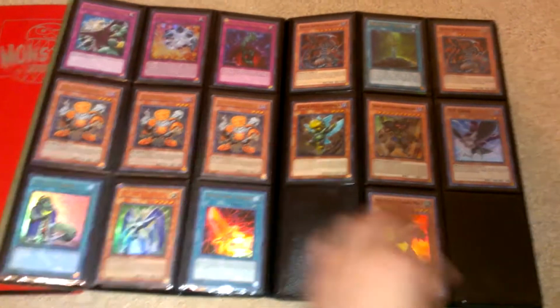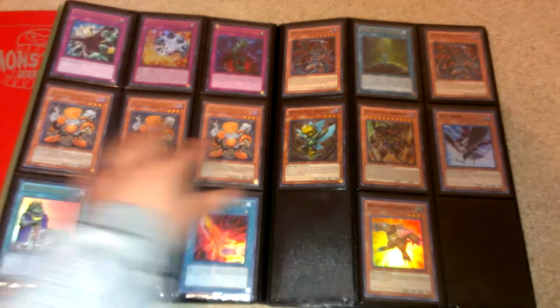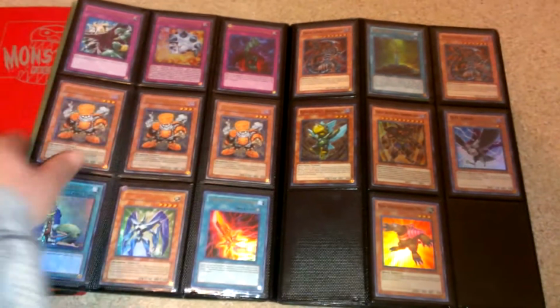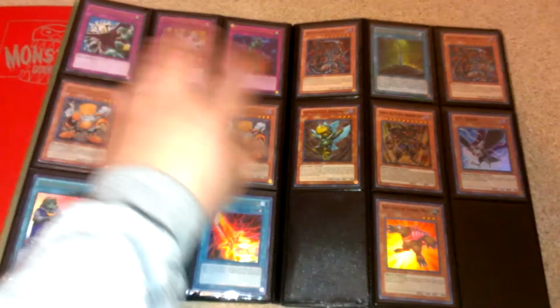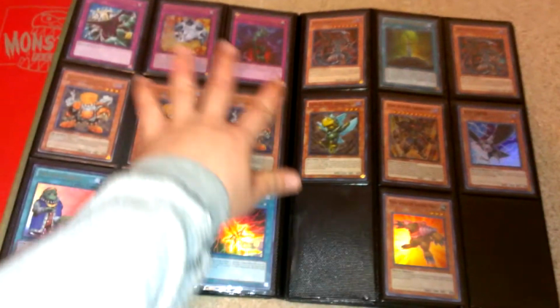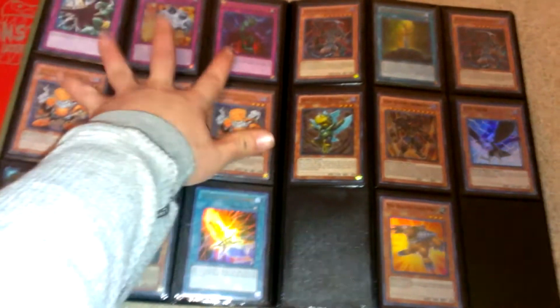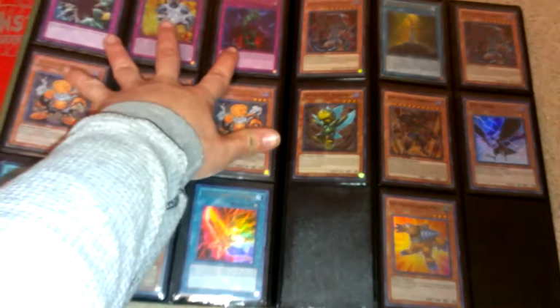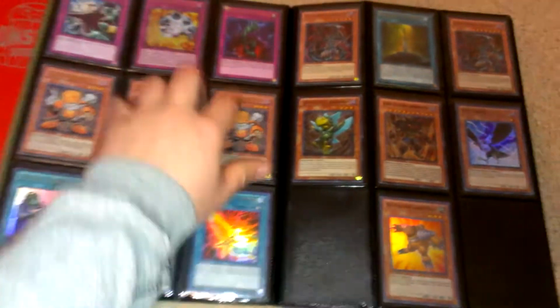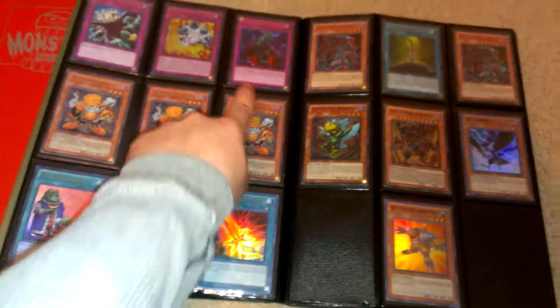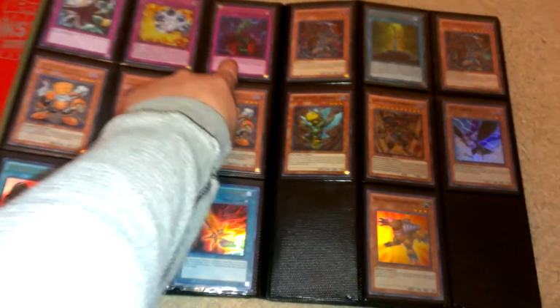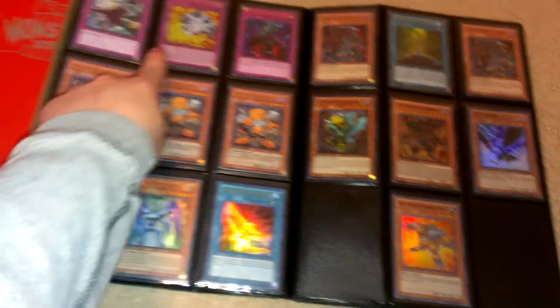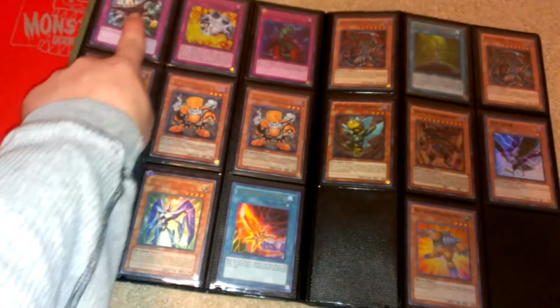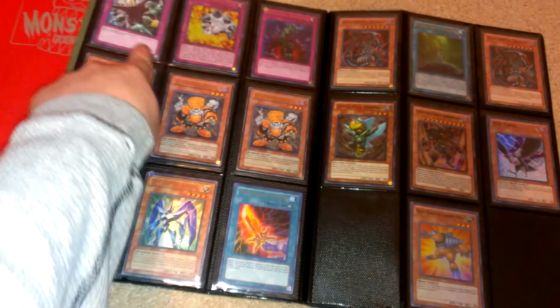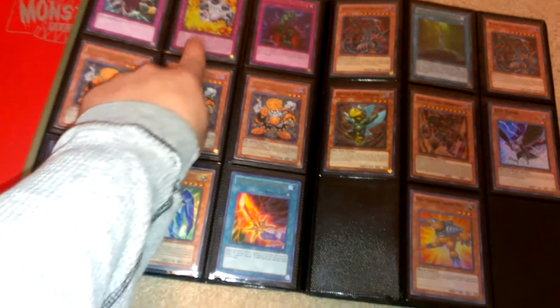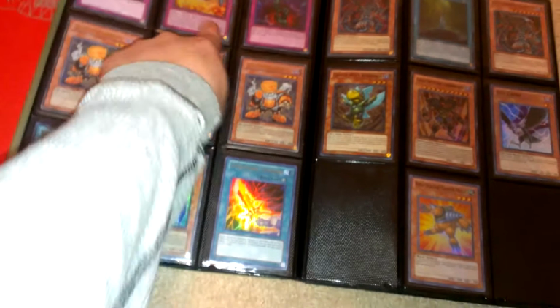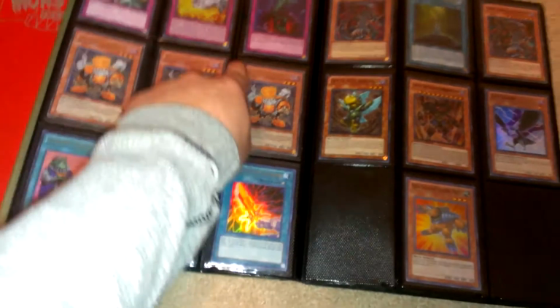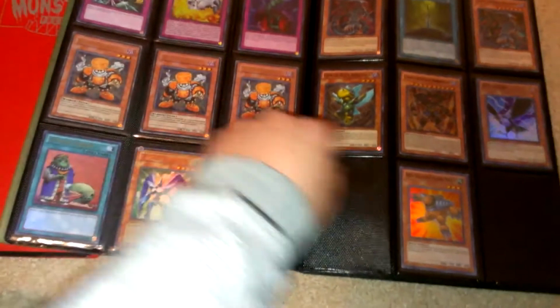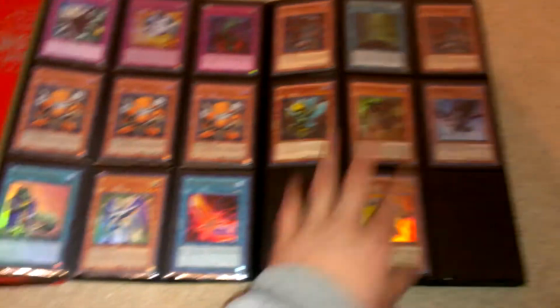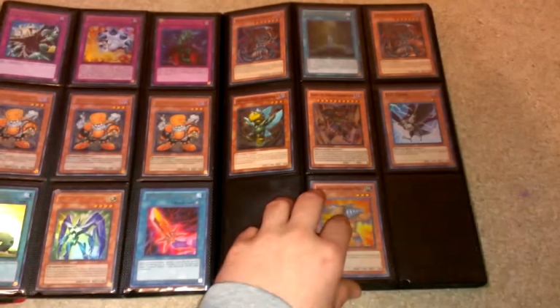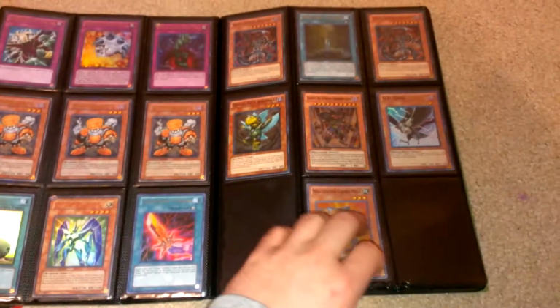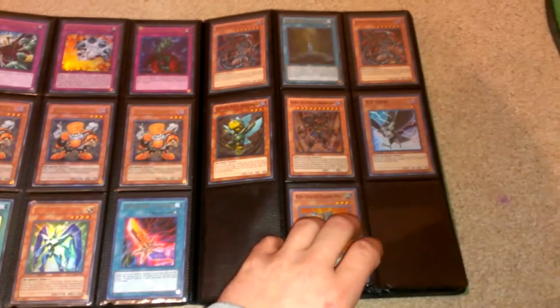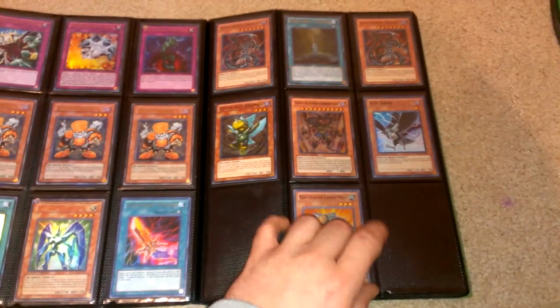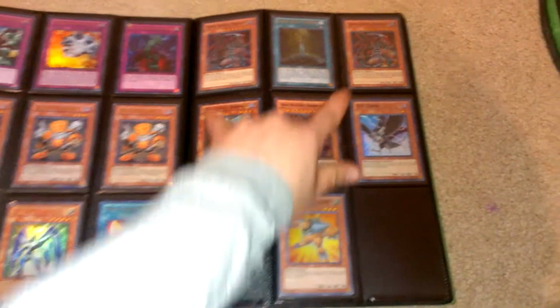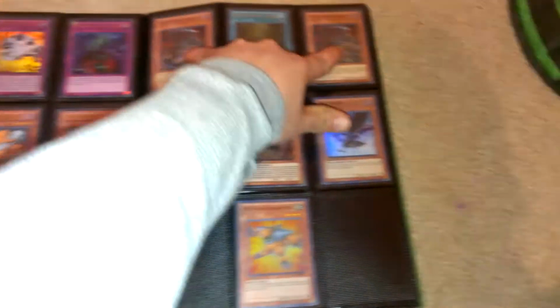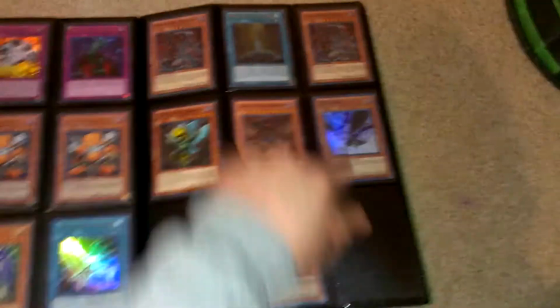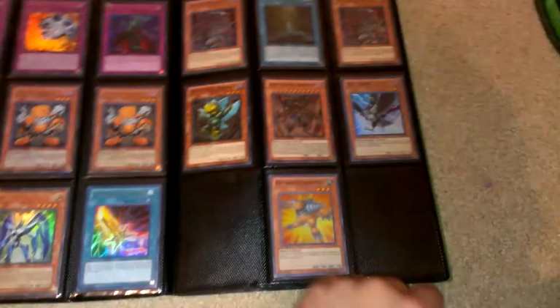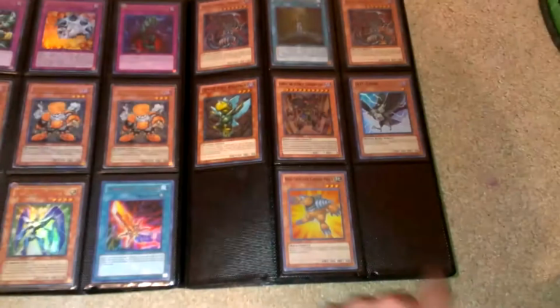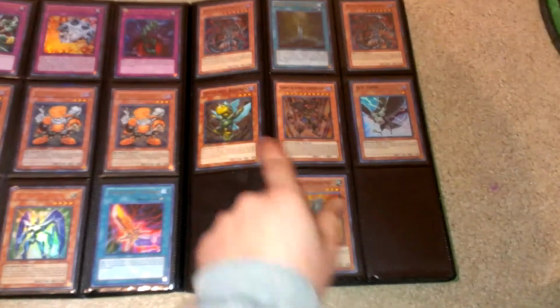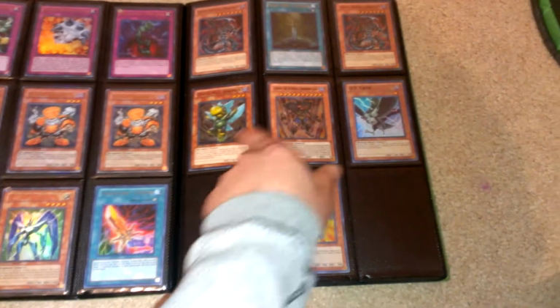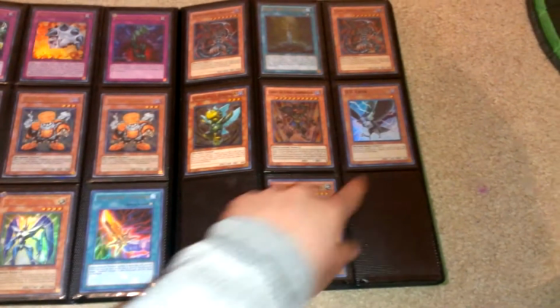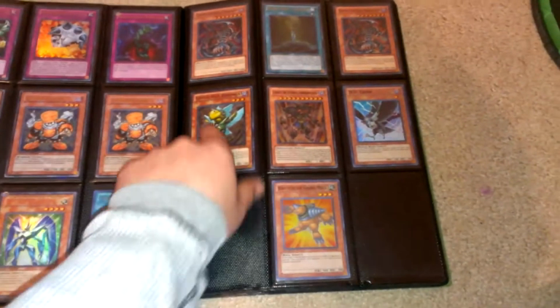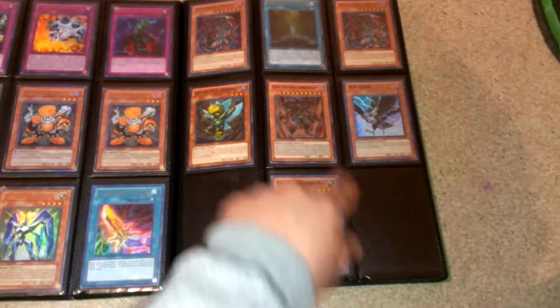Junks and Crowns are ultras — these are all ultras. Legendary Collection raw yellow and the new pack, two super Dark Realm Dragons, and then this is all supers here.